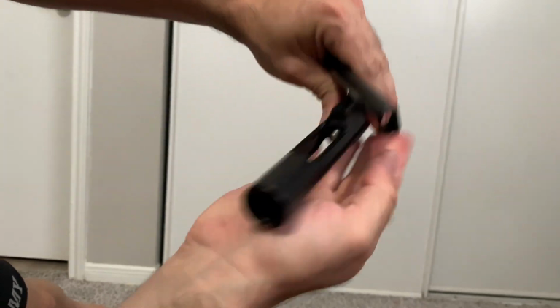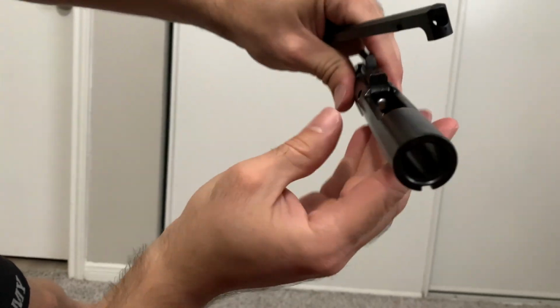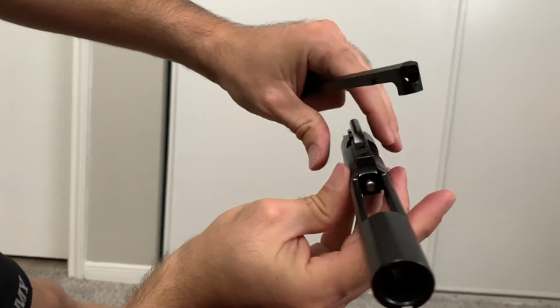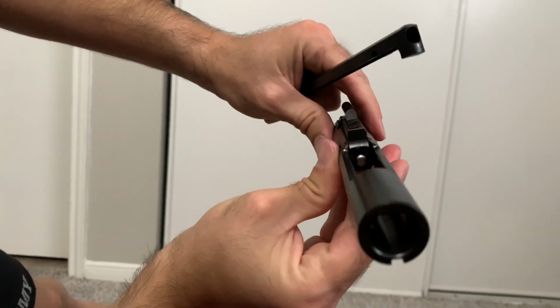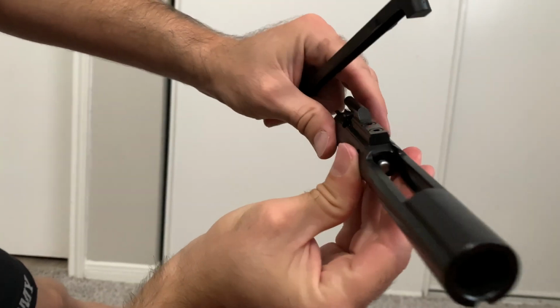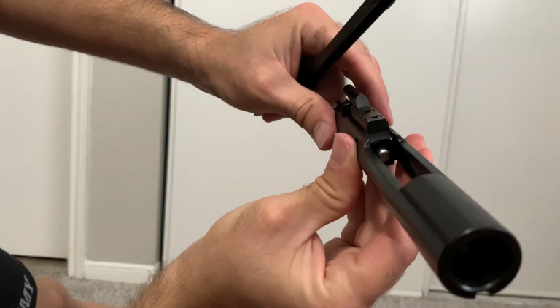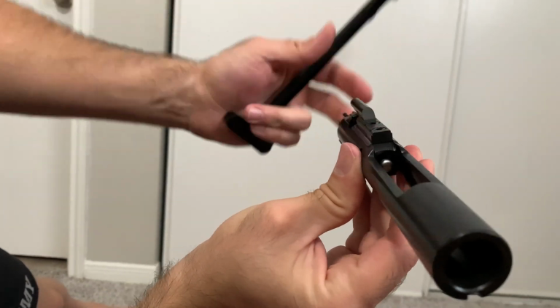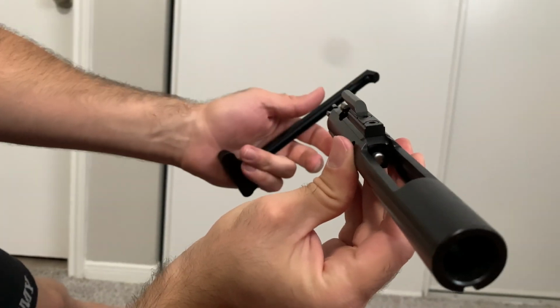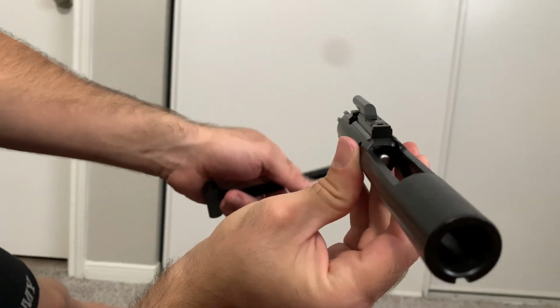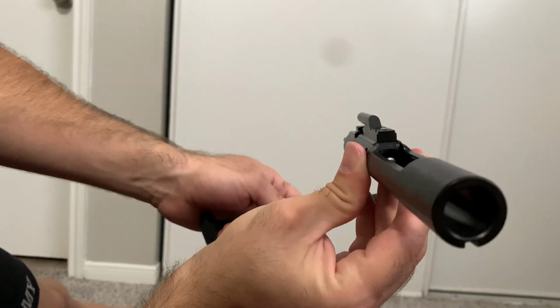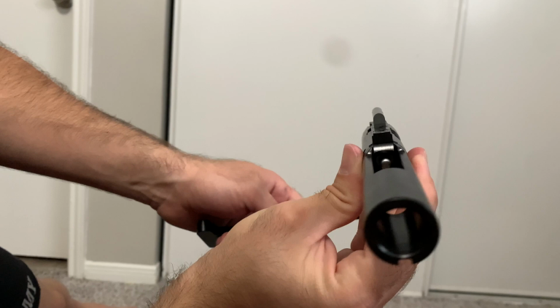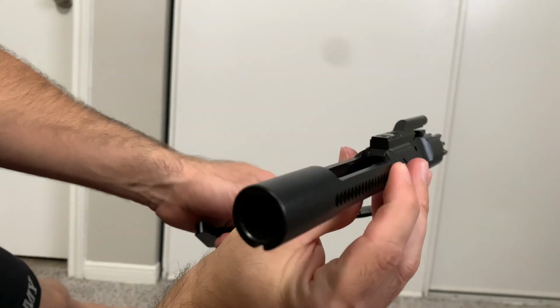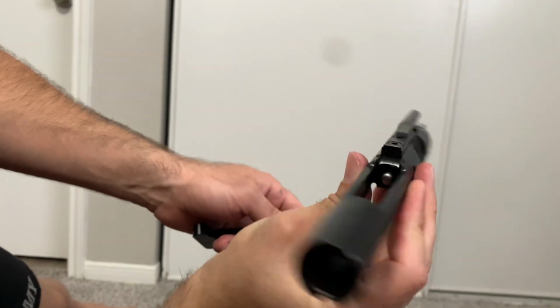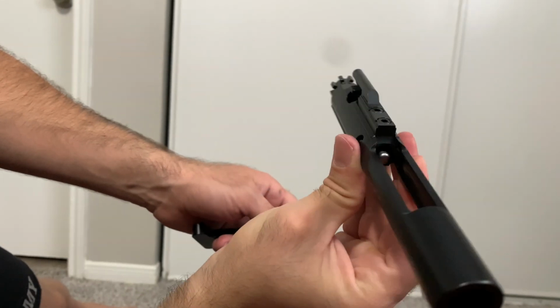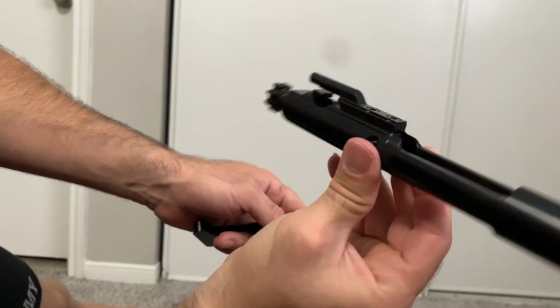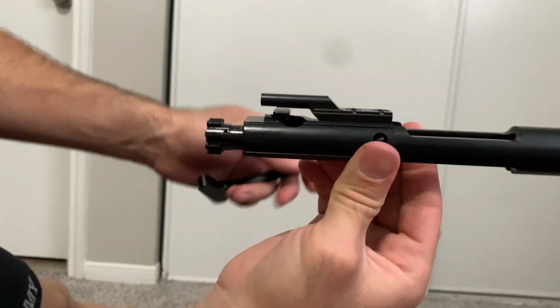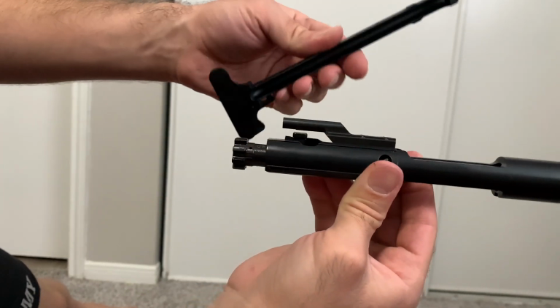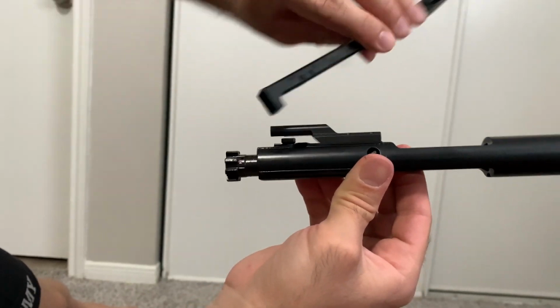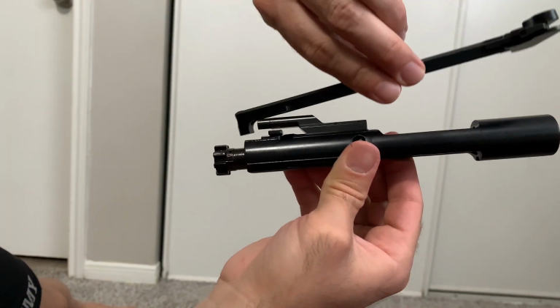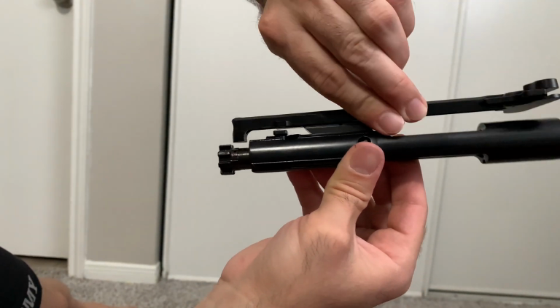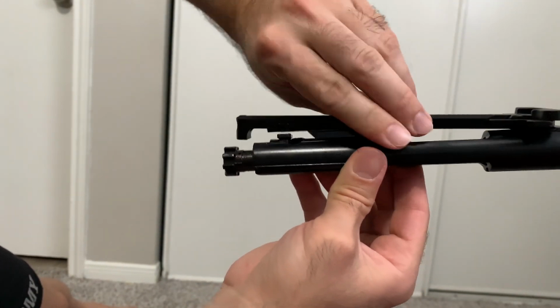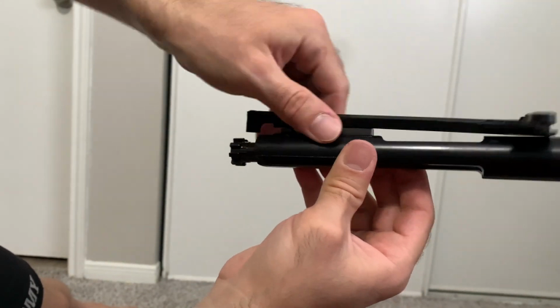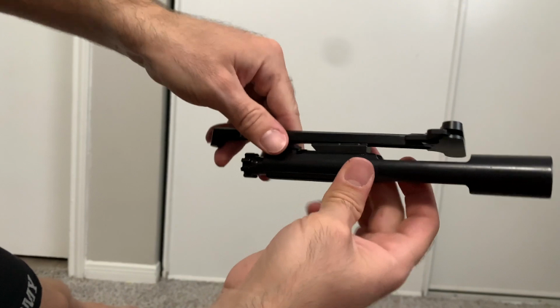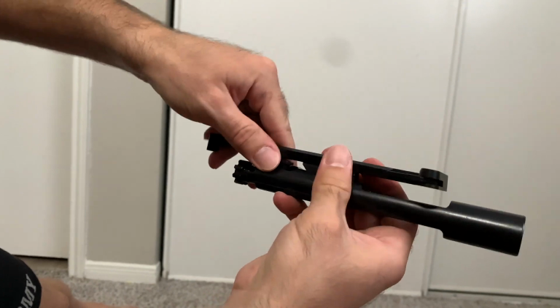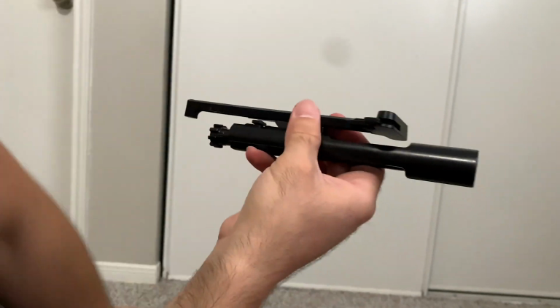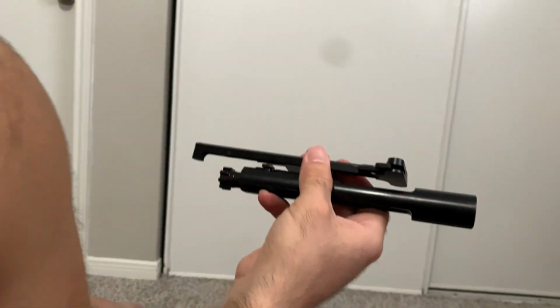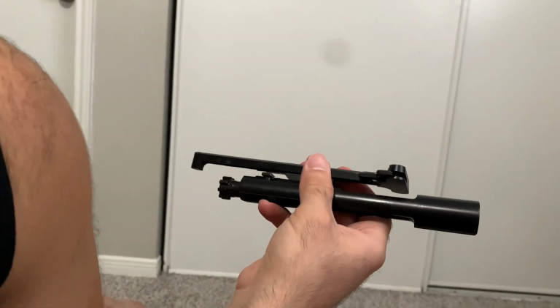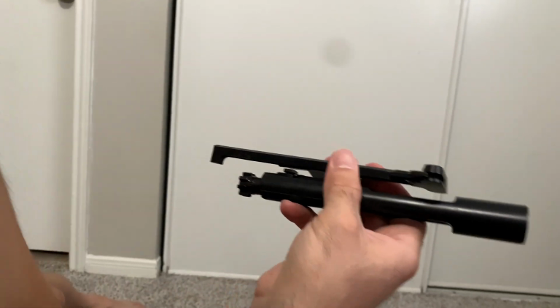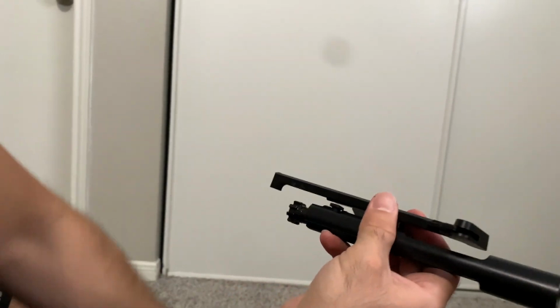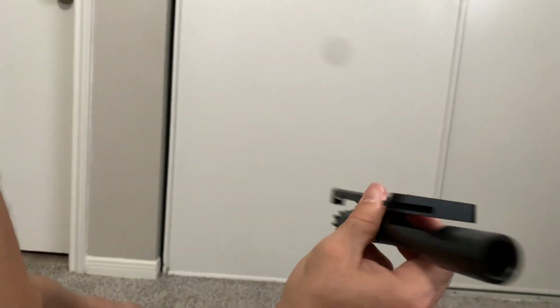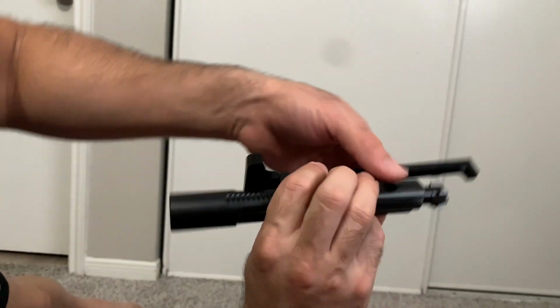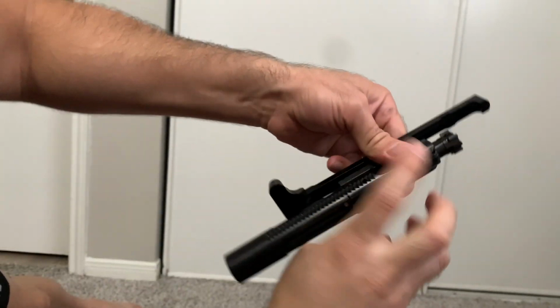You can kind of see the firing pin here. I don't want to take it out right now, just doing a quick little video. Let's put this guy back.